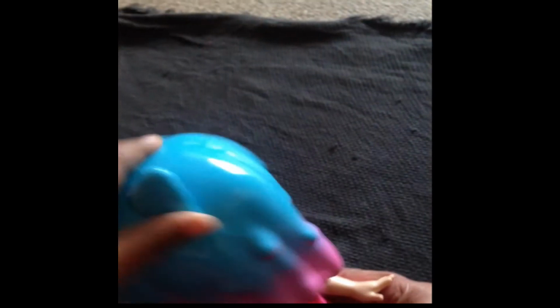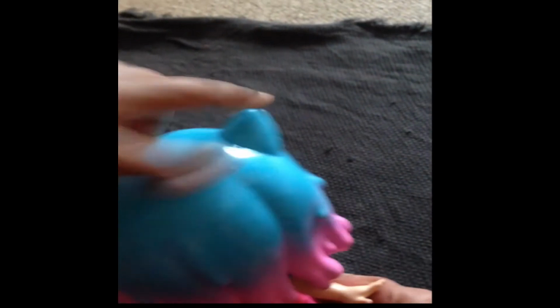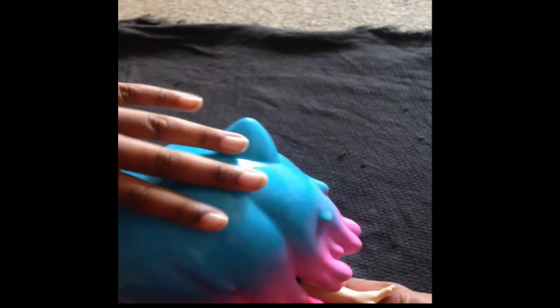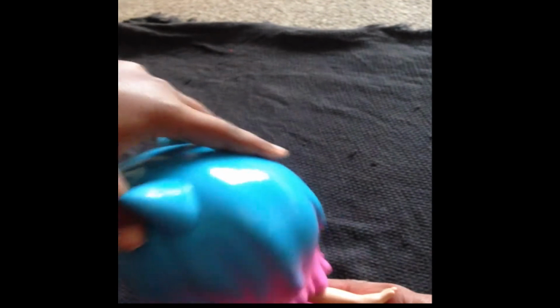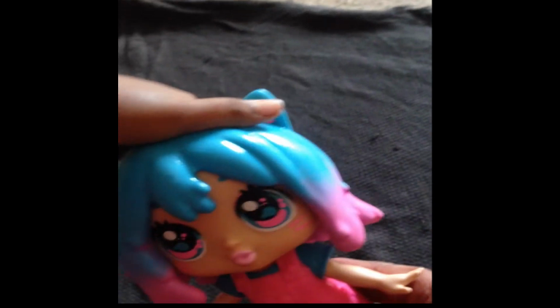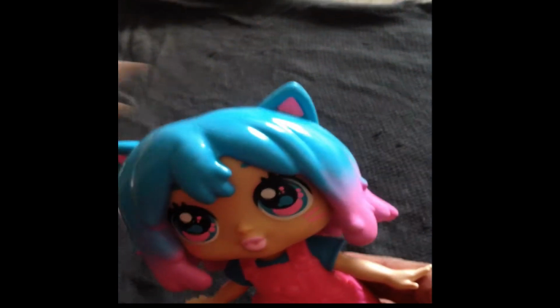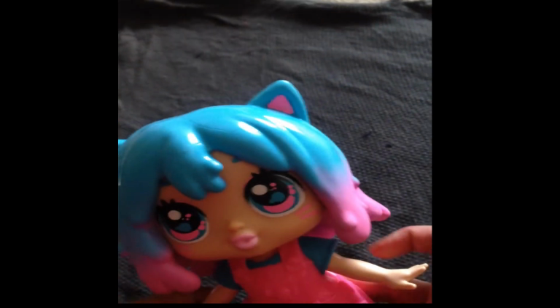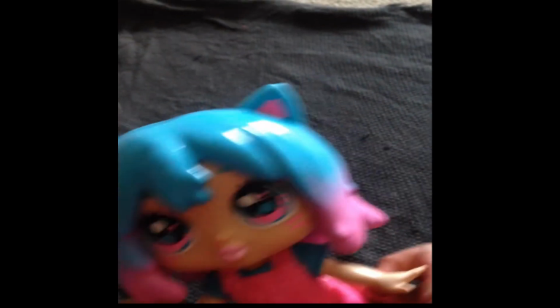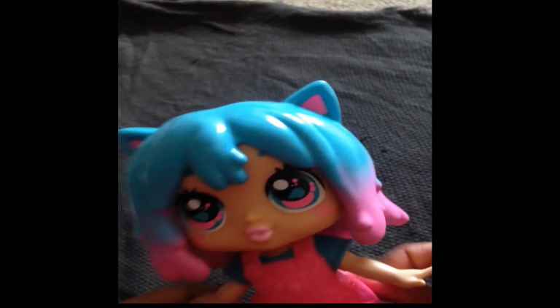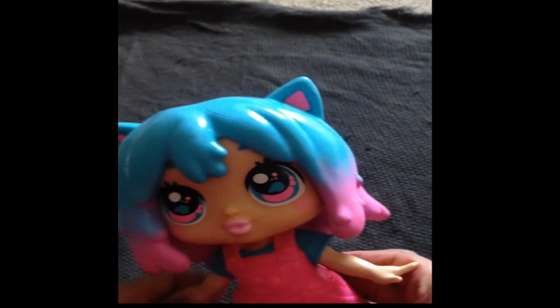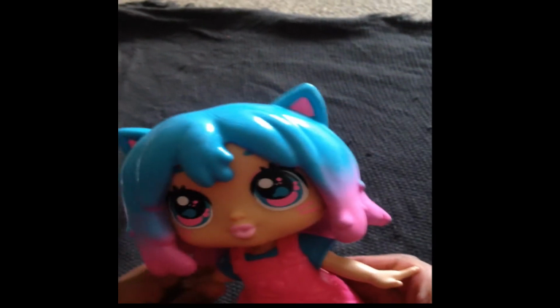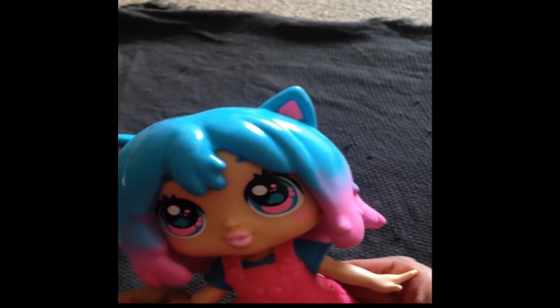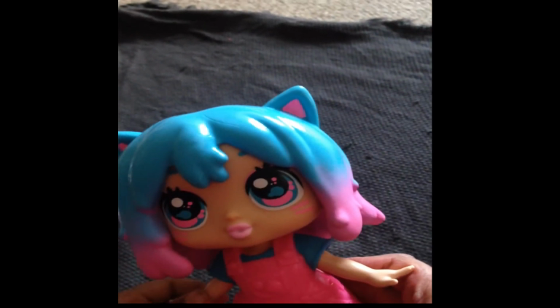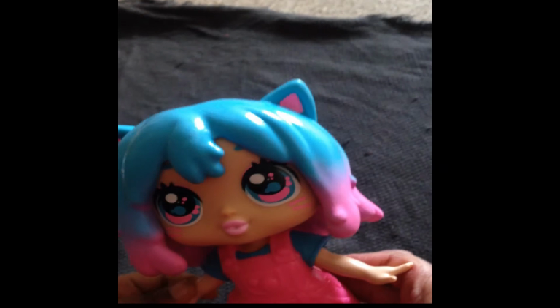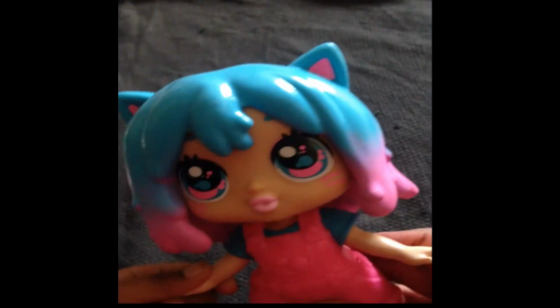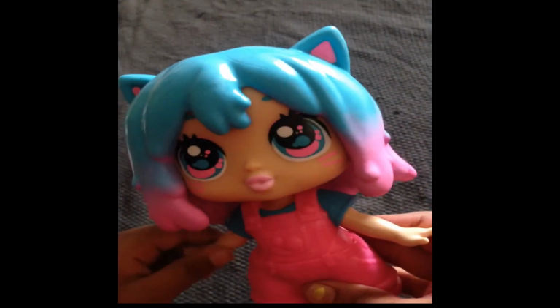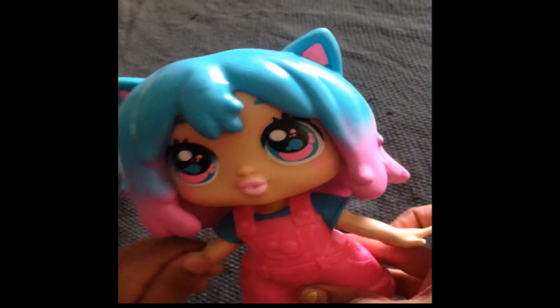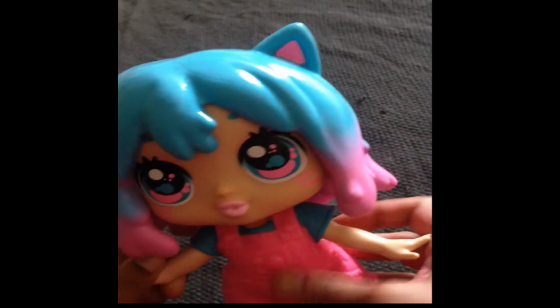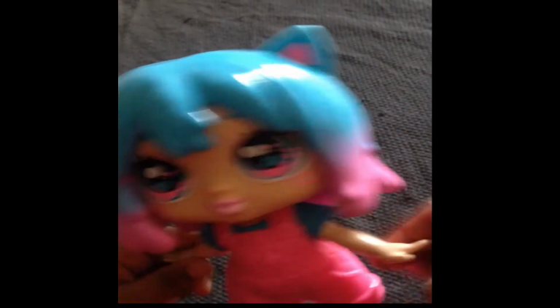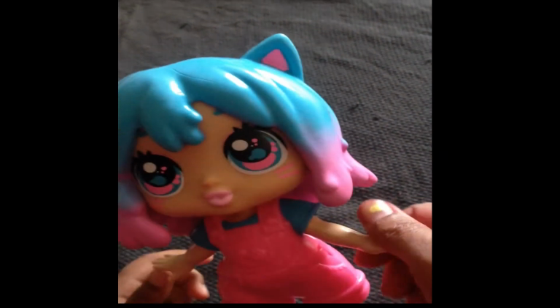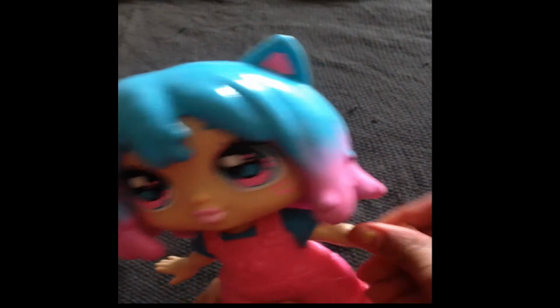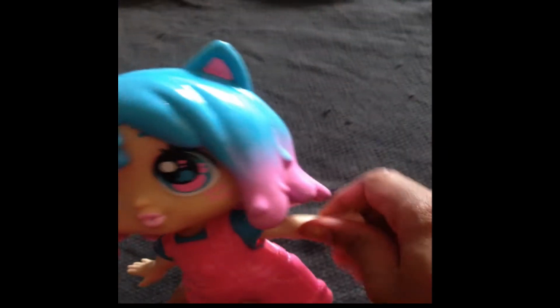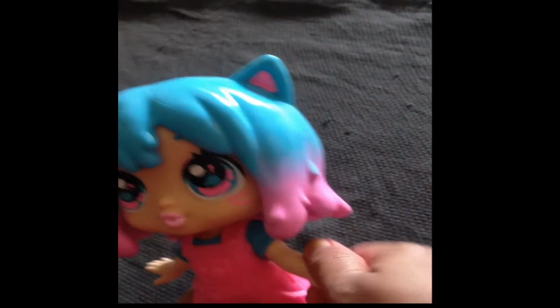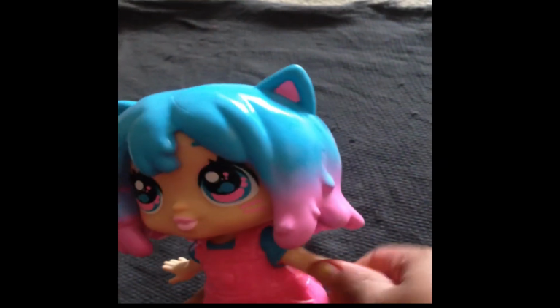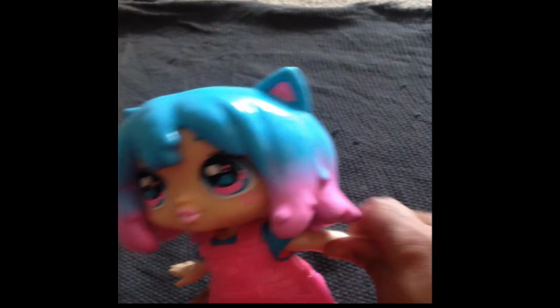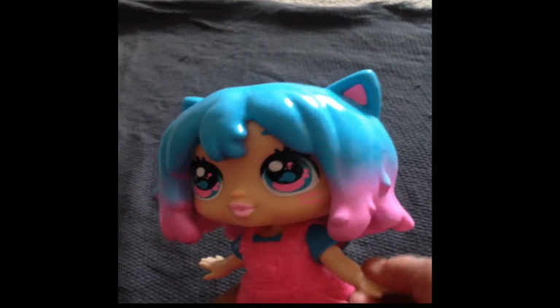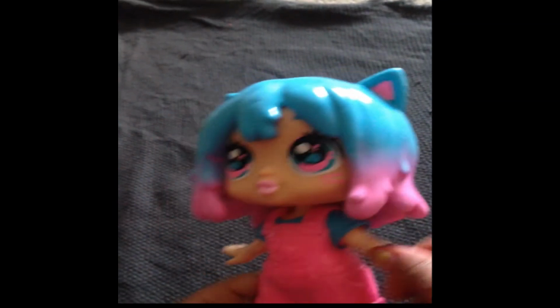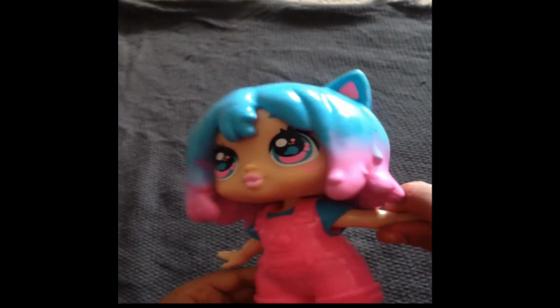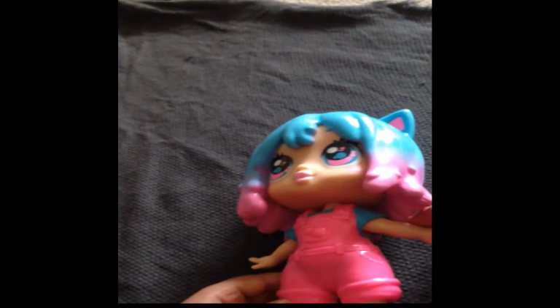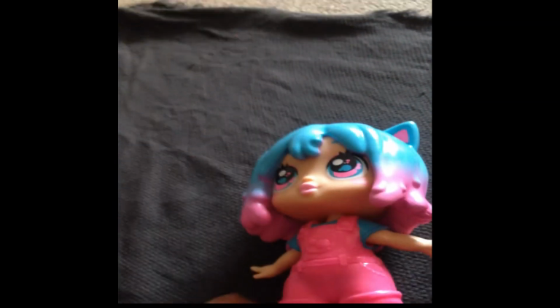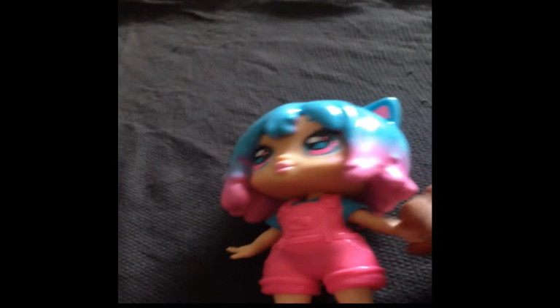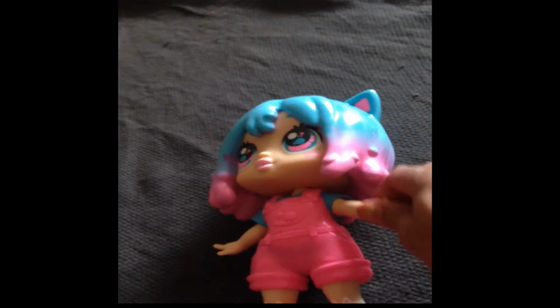This doll has a movable head and poseable arms and legs for having extra fun. I hope you are enjoying this video. Do you like this Bubblegum Kitty doll? Please post your comments.